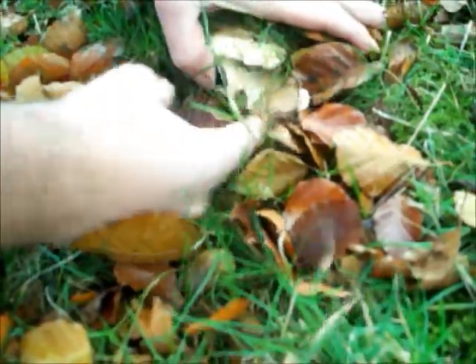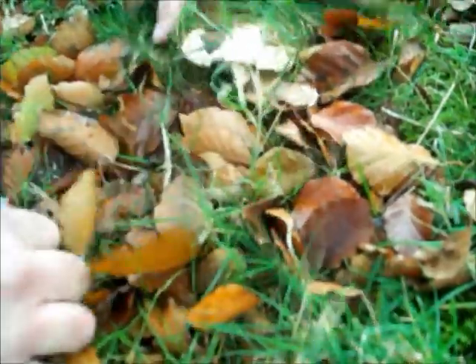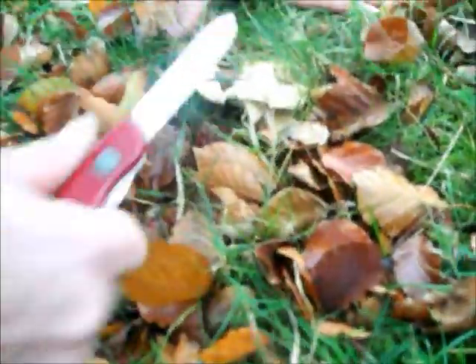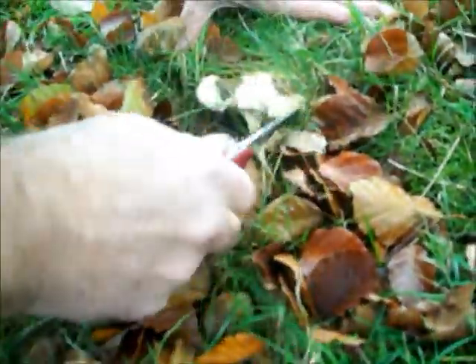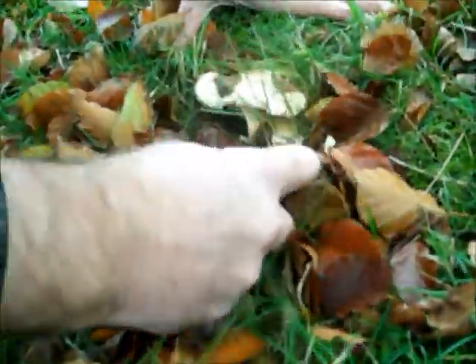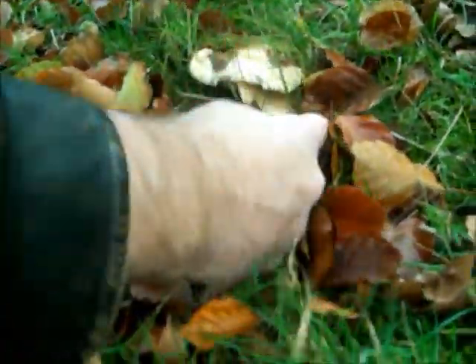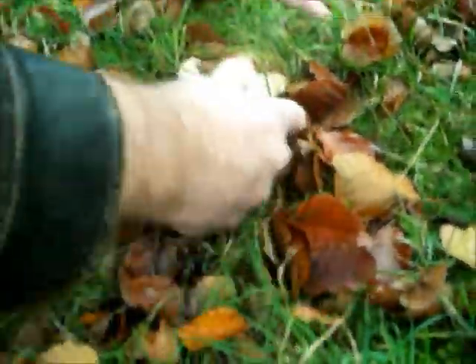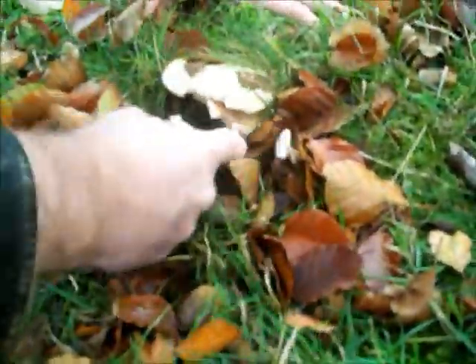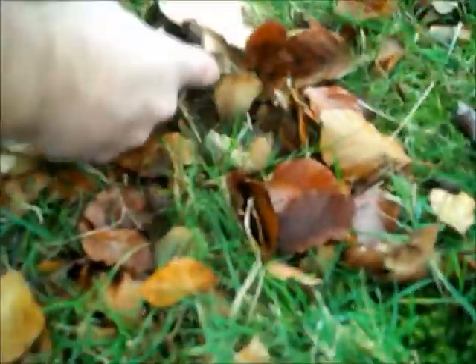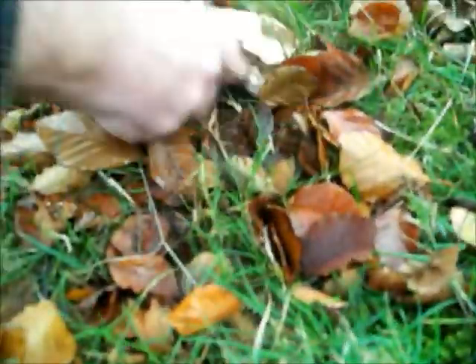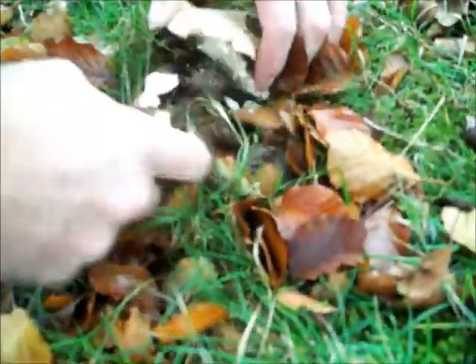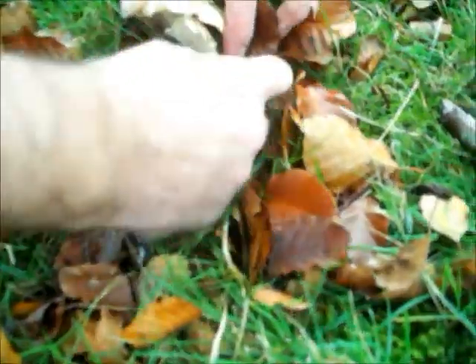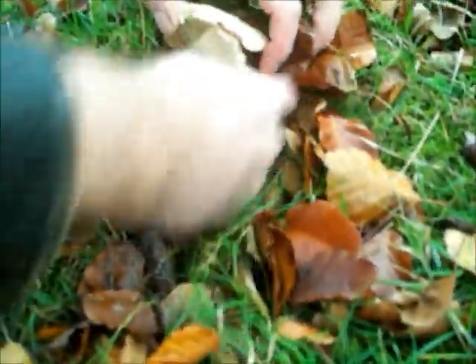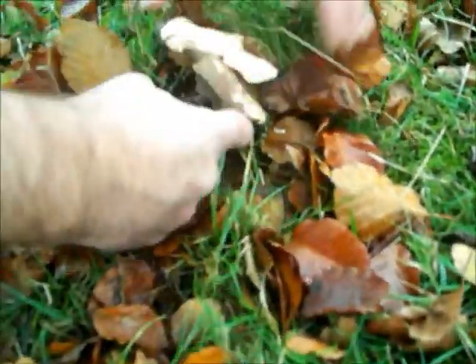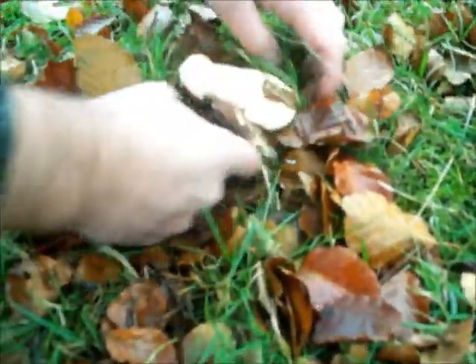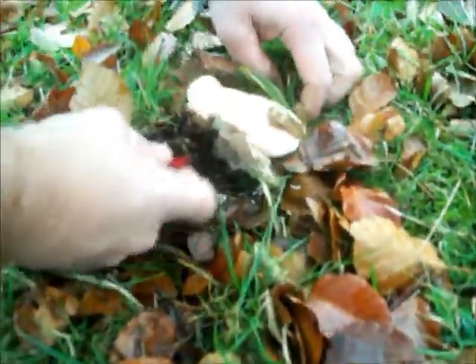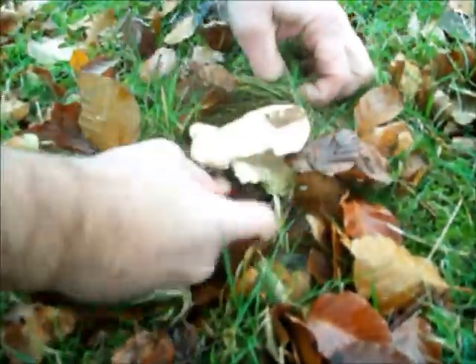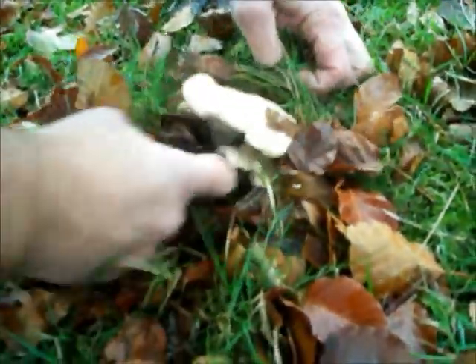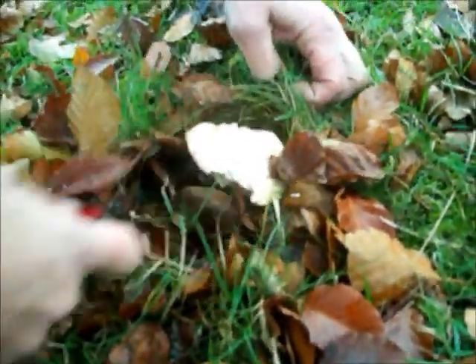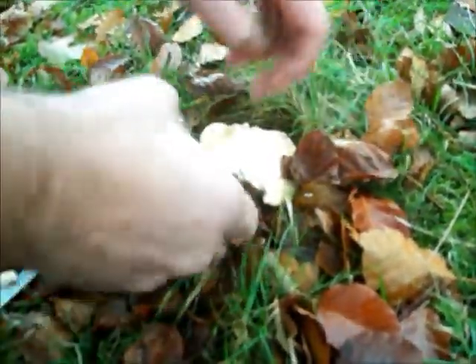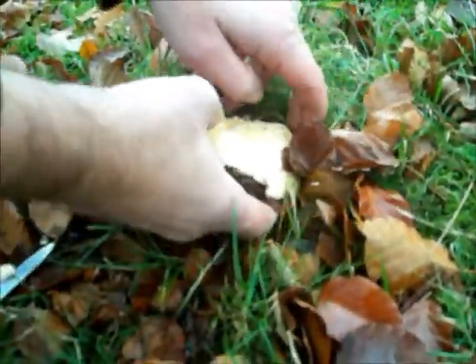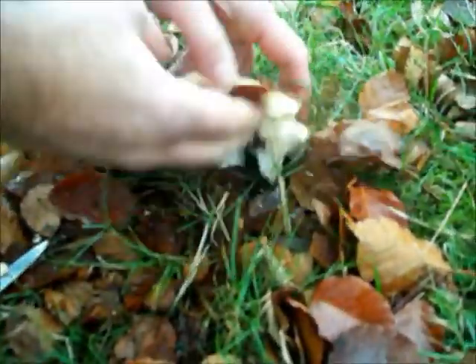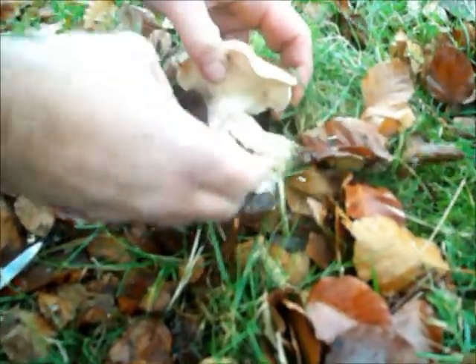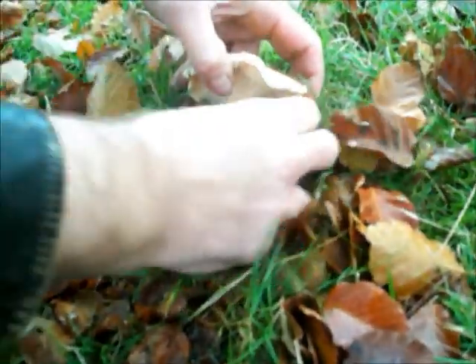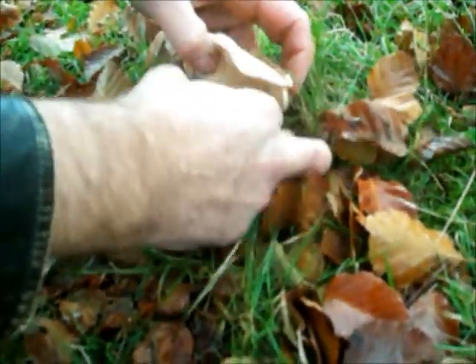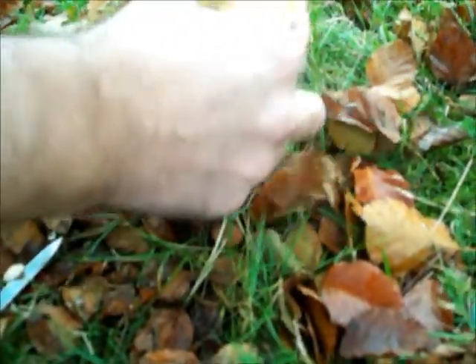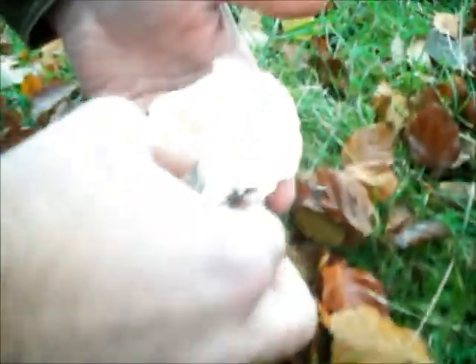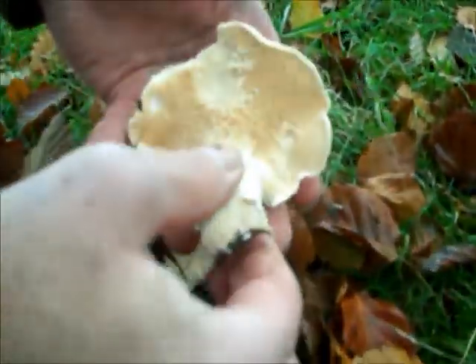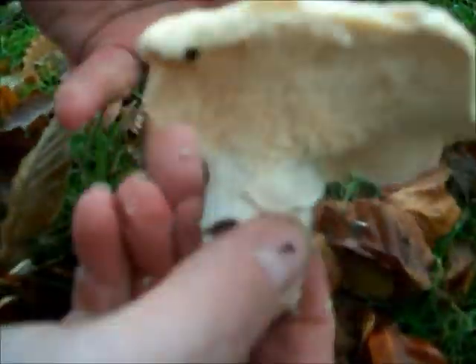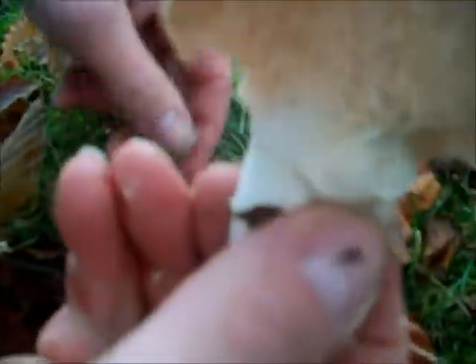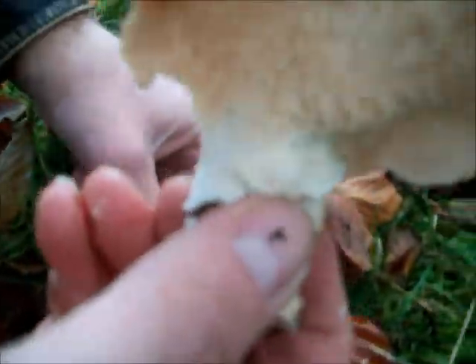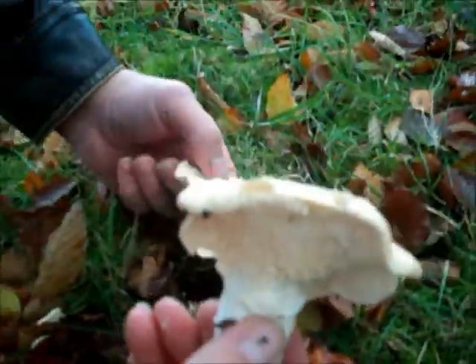Oh yeah, what a belter, what a beauty. There we go — a nice hedgehog mushroom.